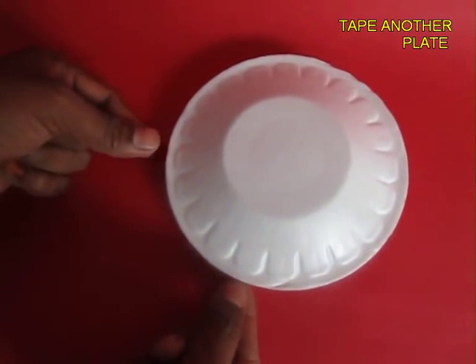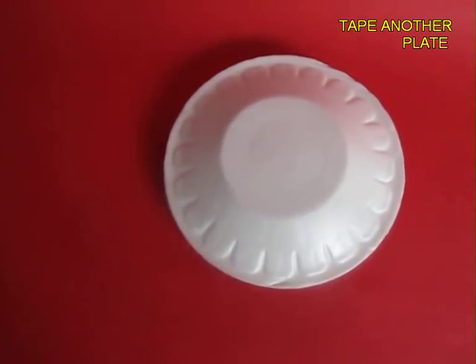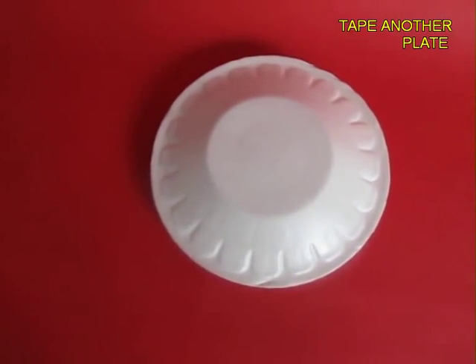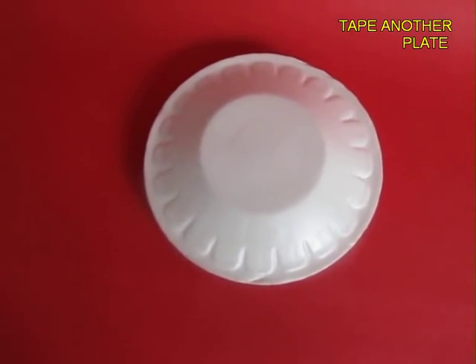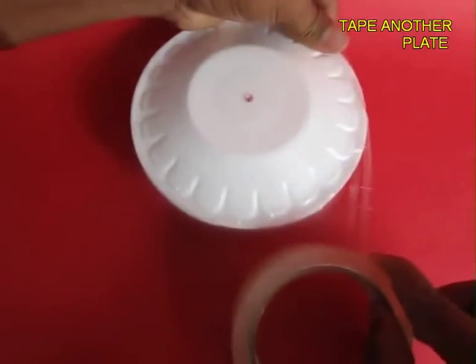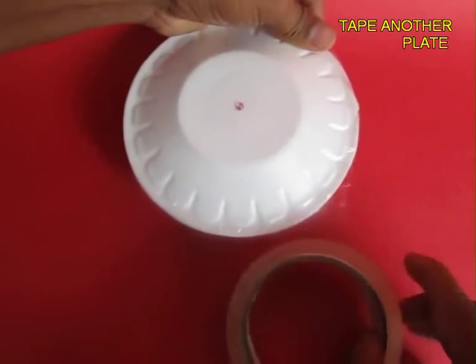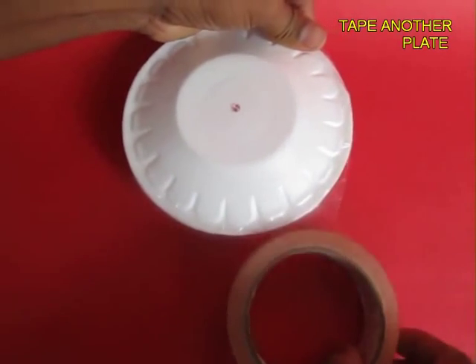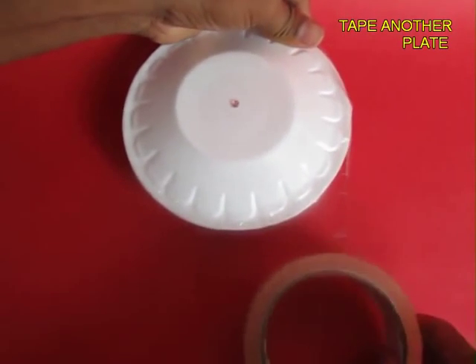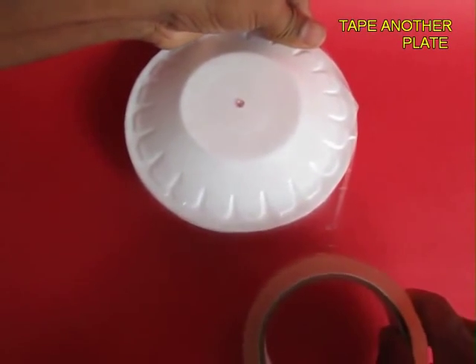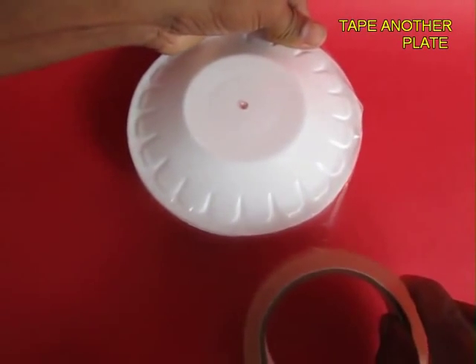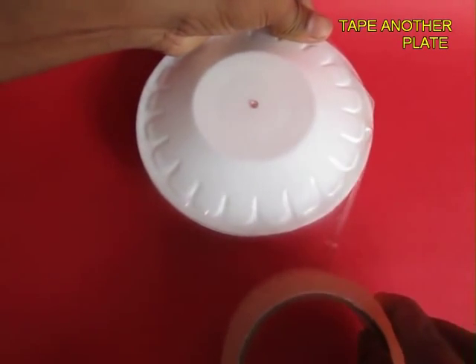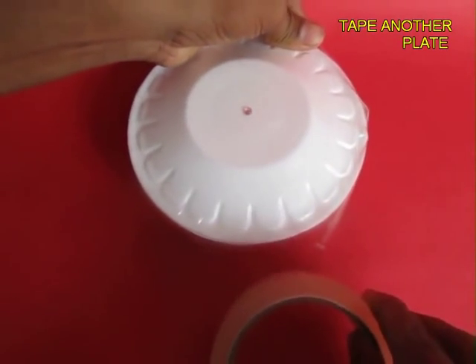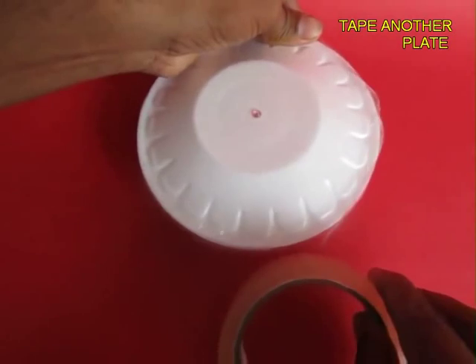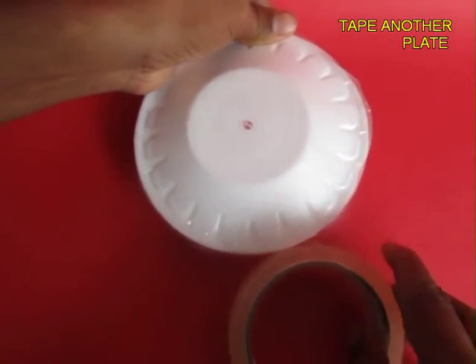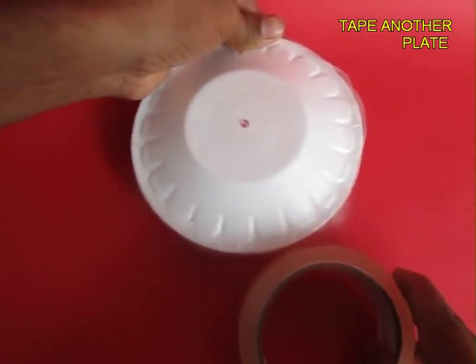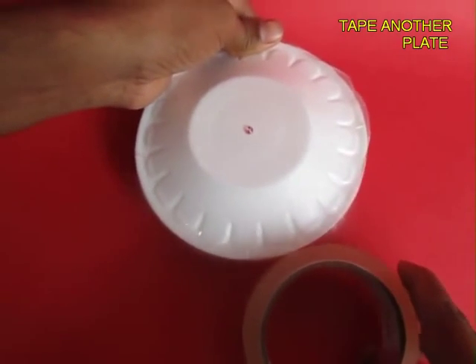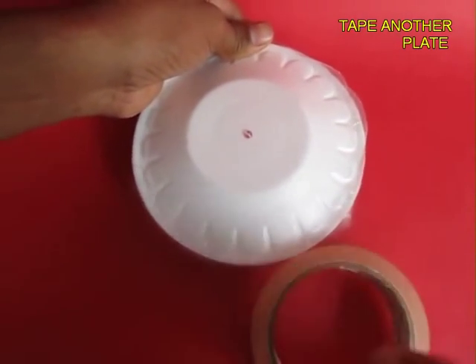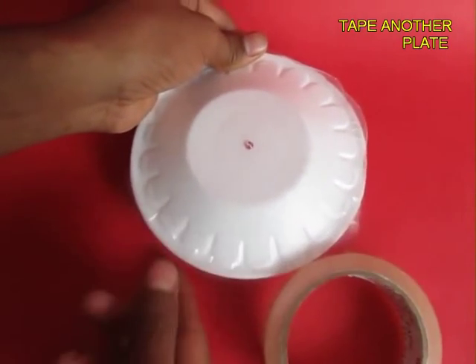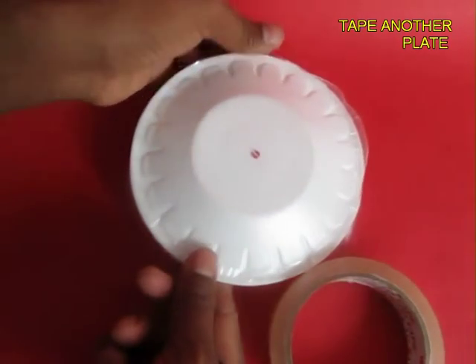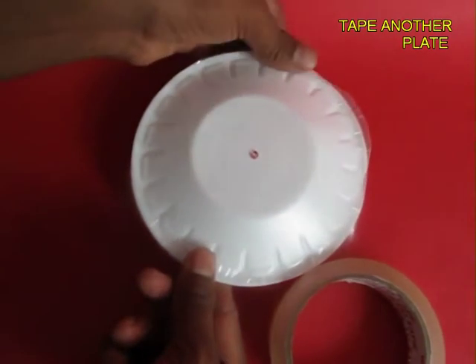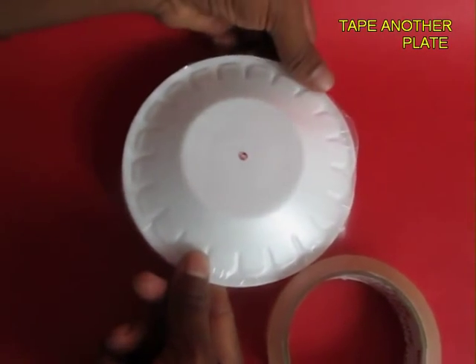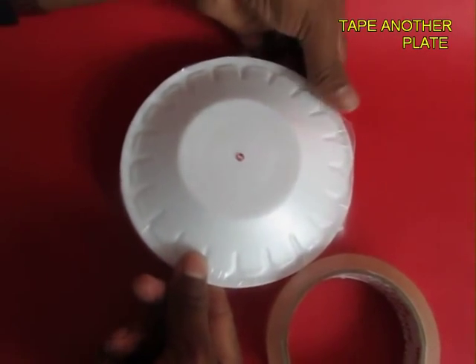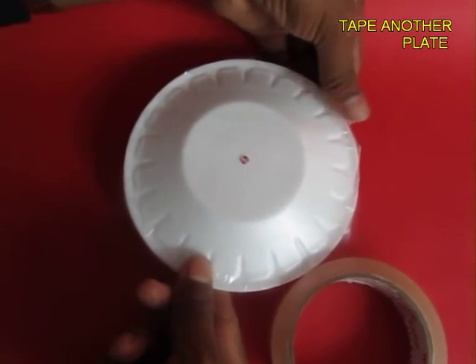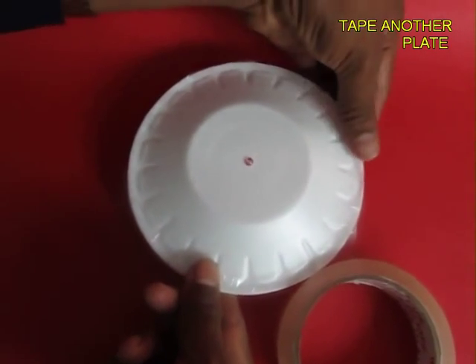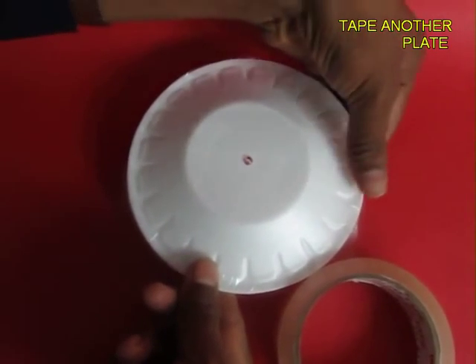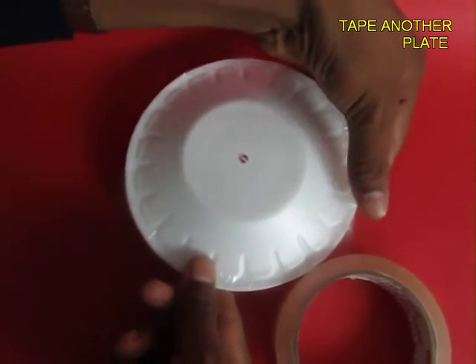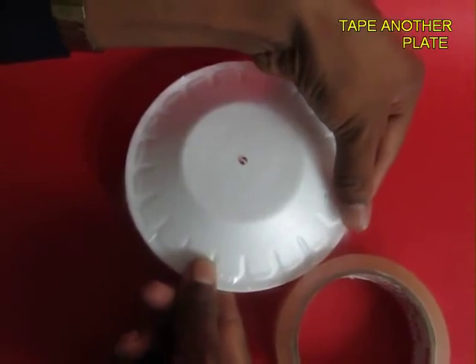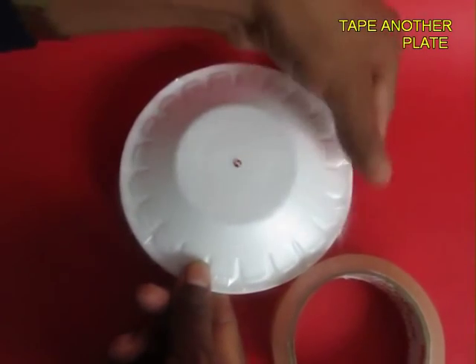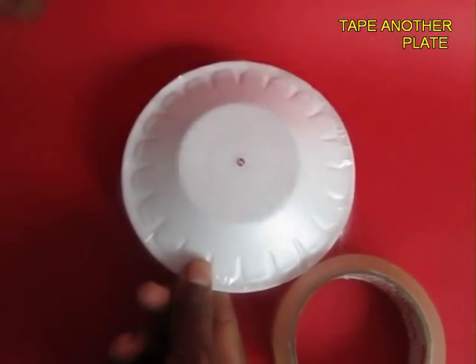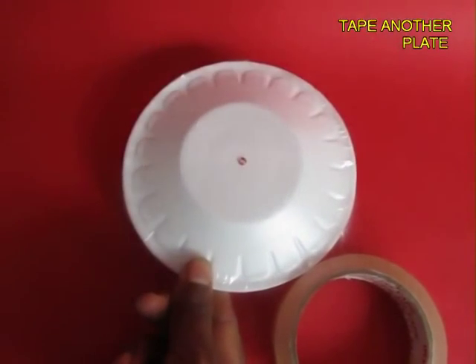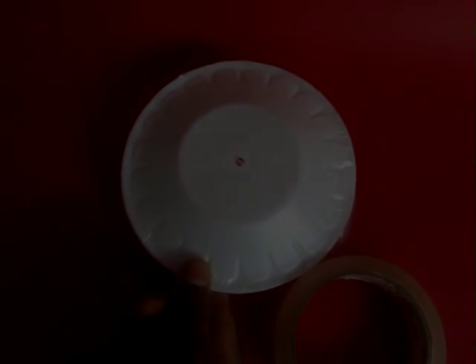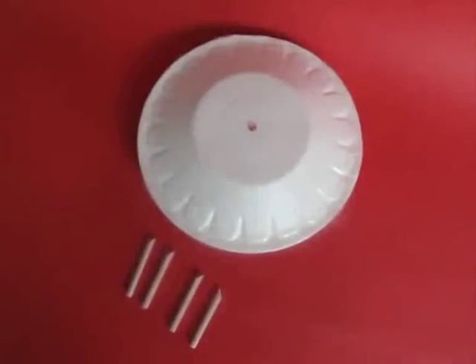Take another styrofoam plate, place it on top of the first one, and tape them together so that they become like two convex plates. You can still see the pivot on the top.